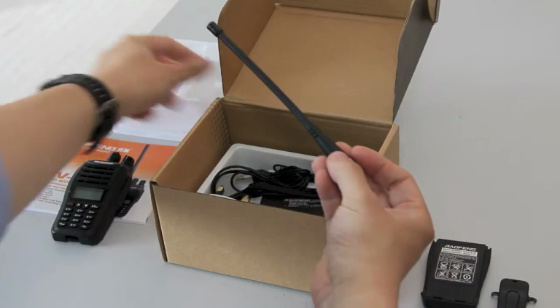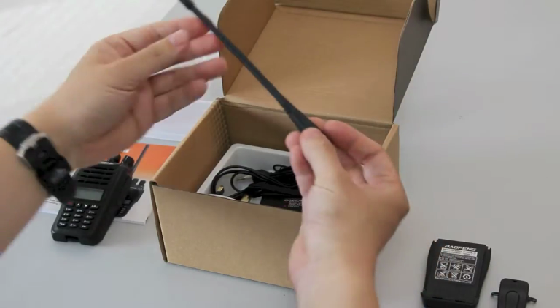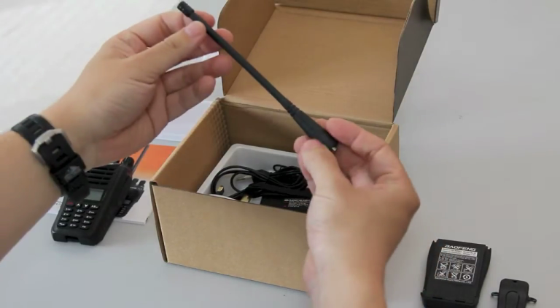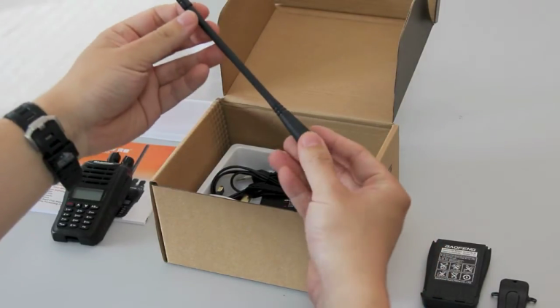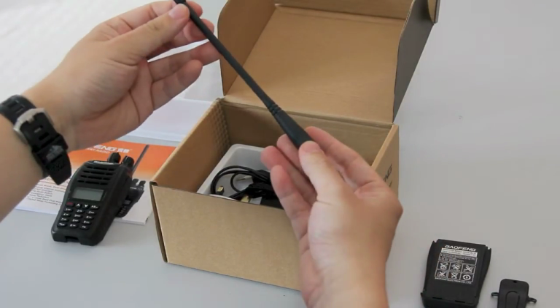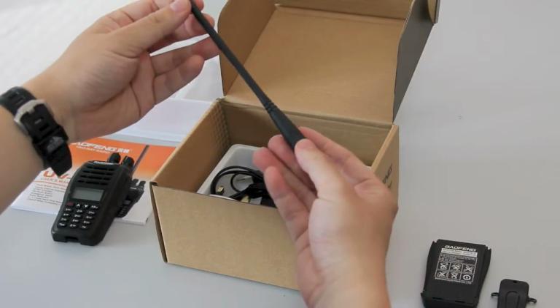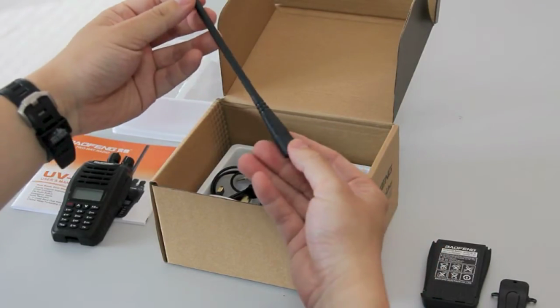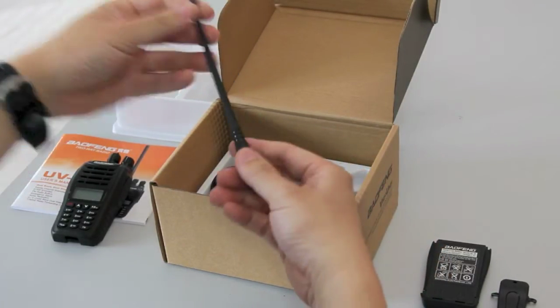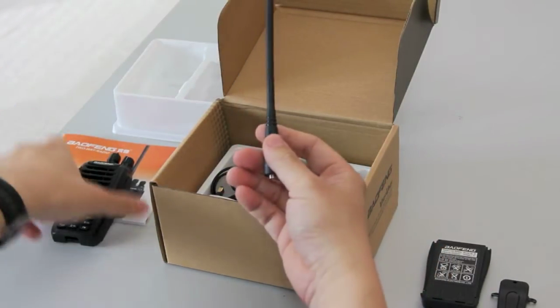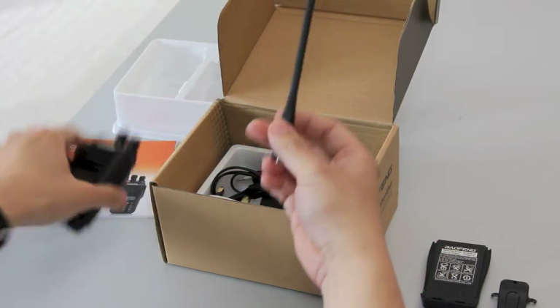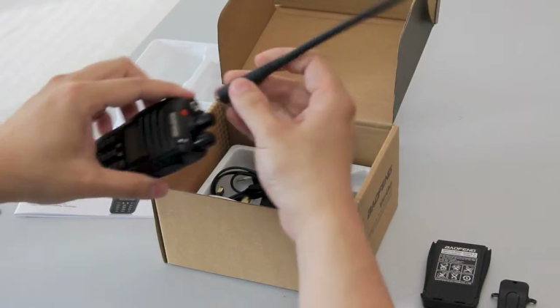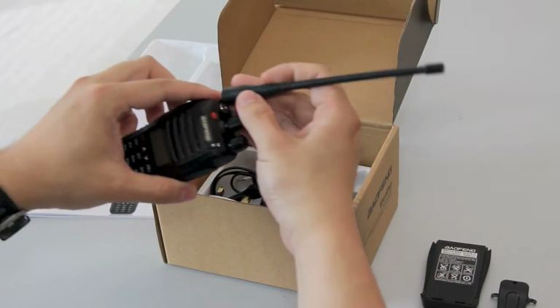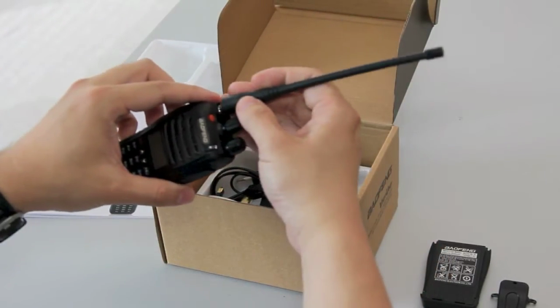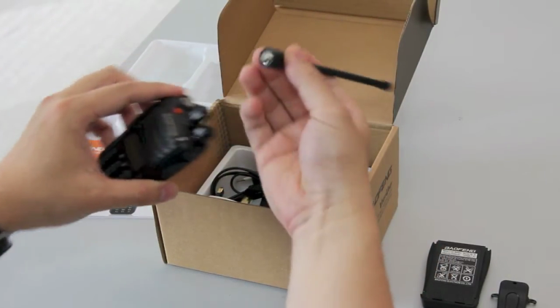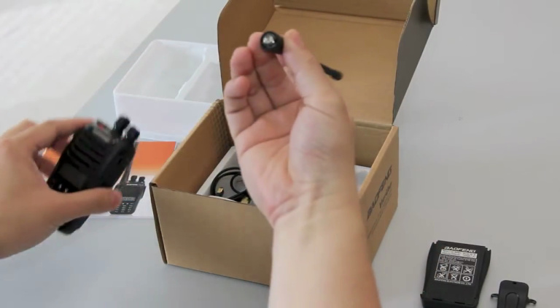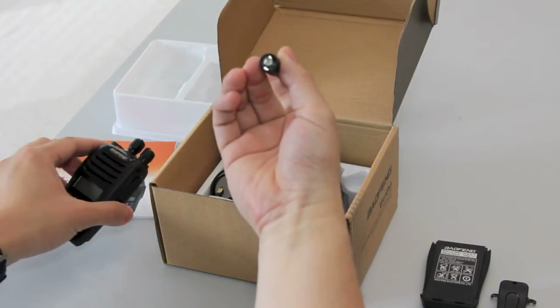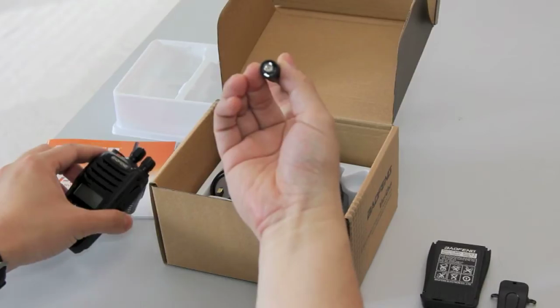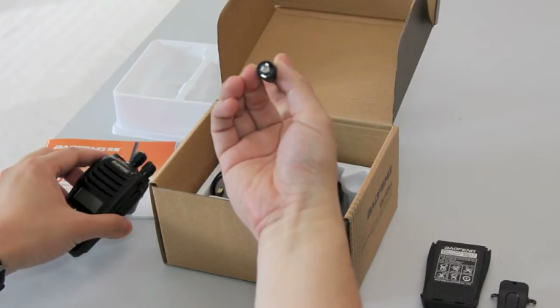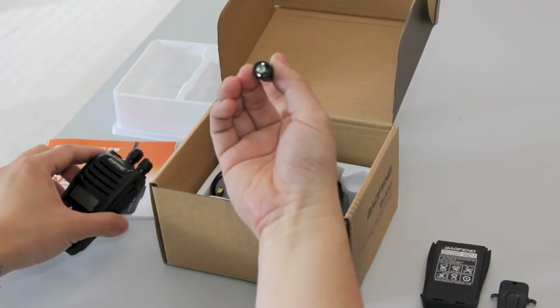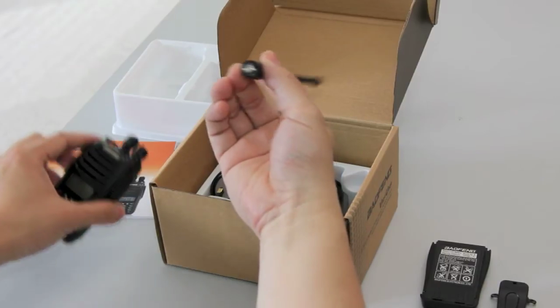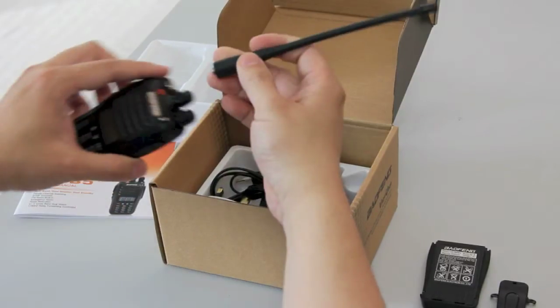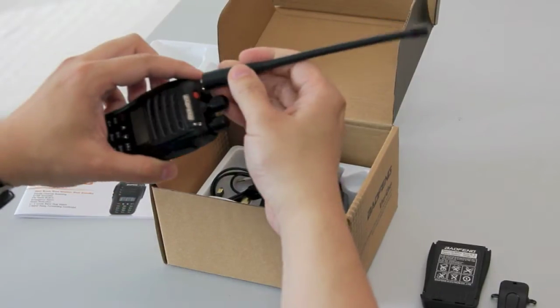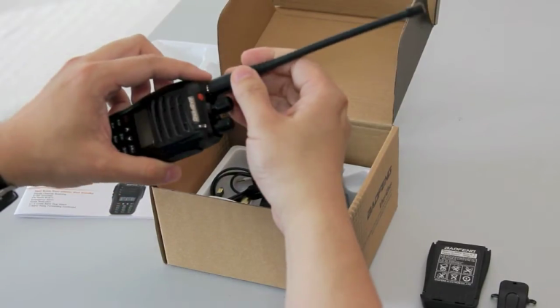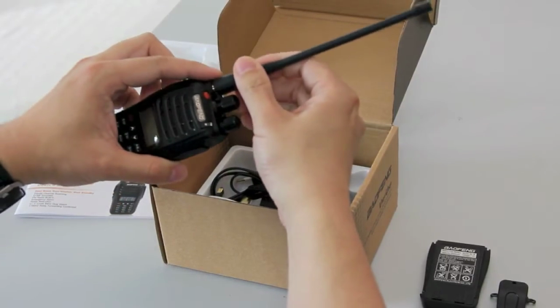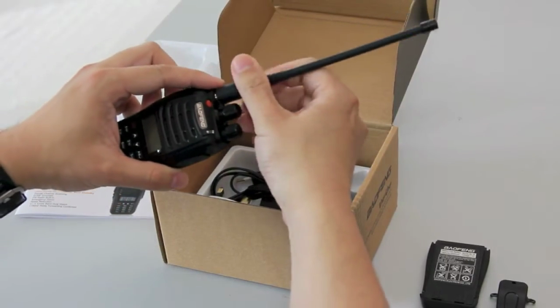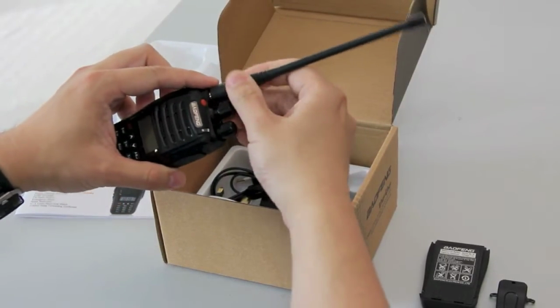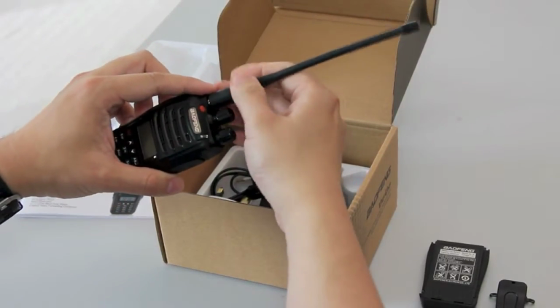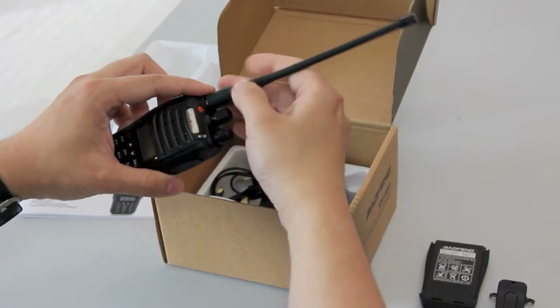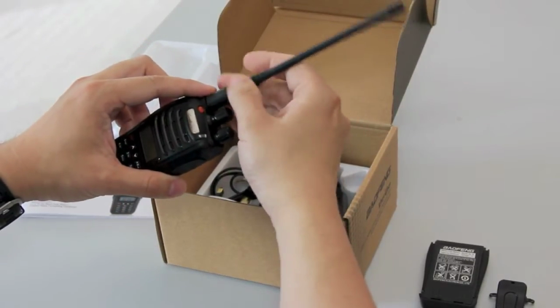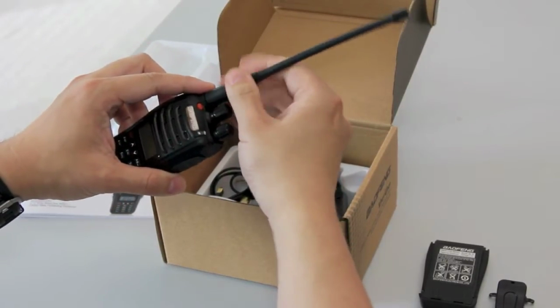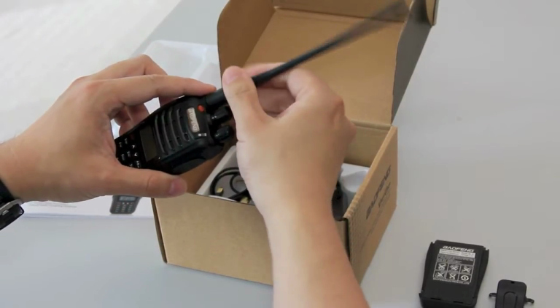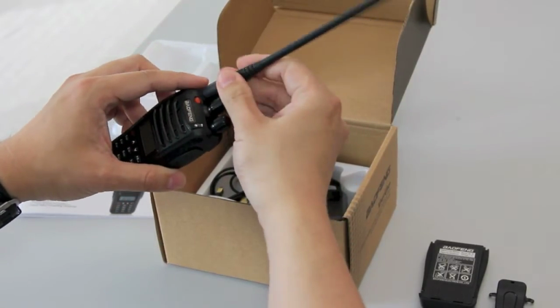Next you have the dual band antenna, which has the SMA female connector, standard on all Baofeng radios.